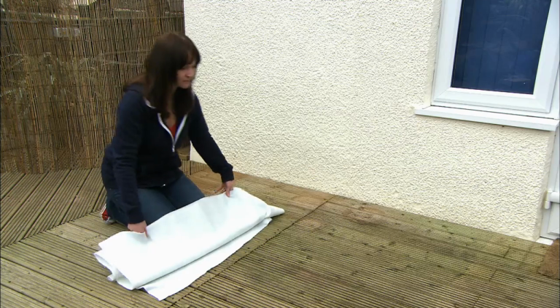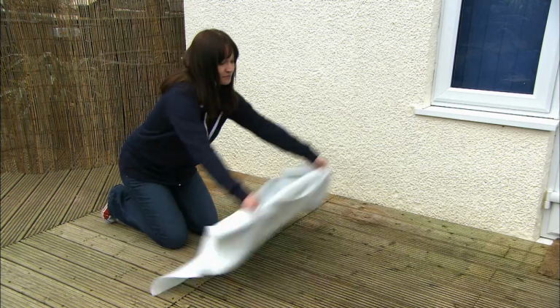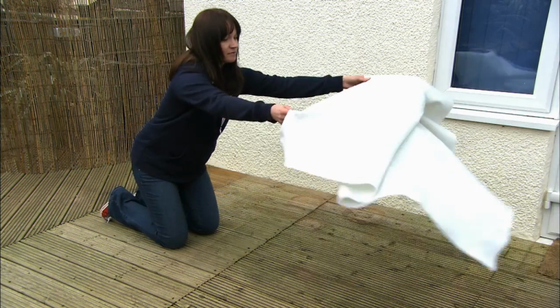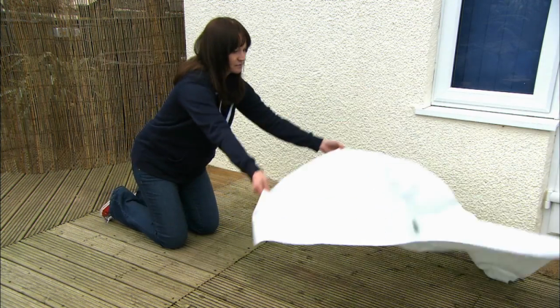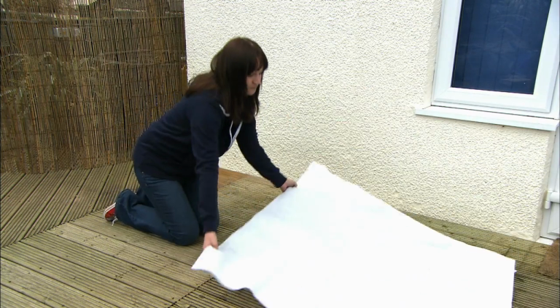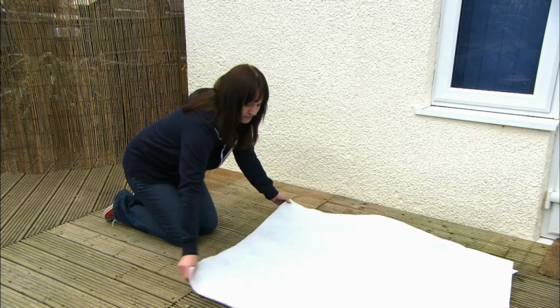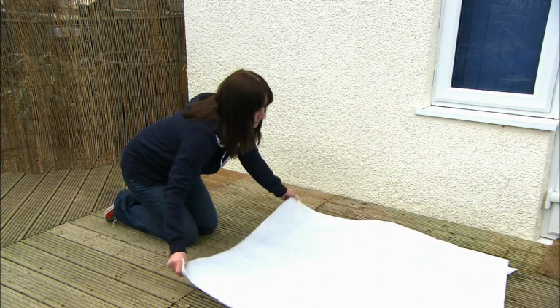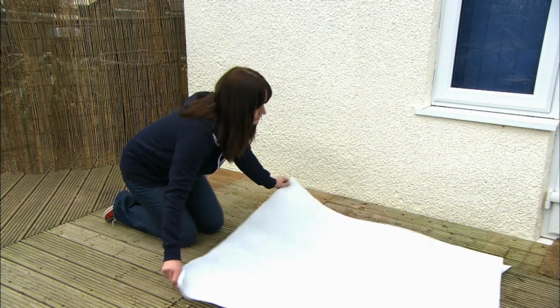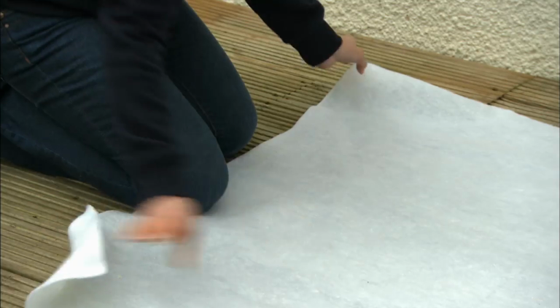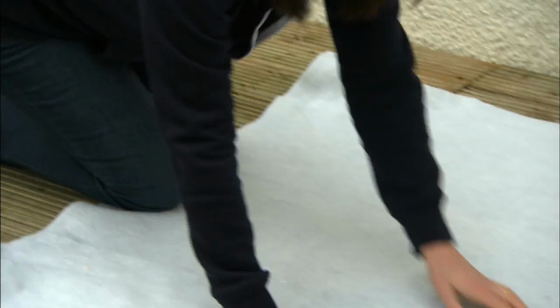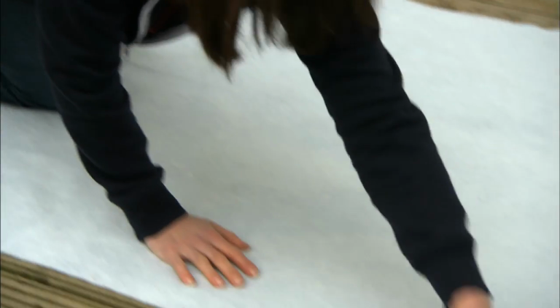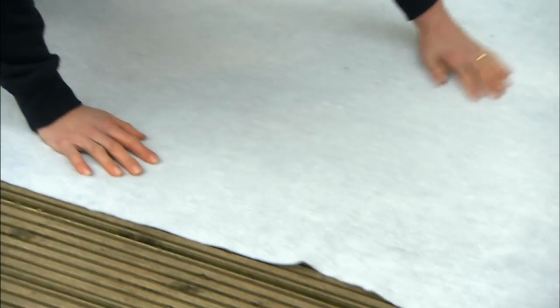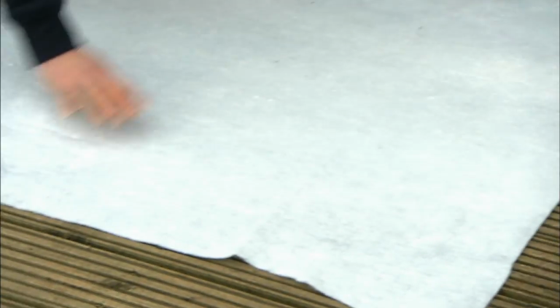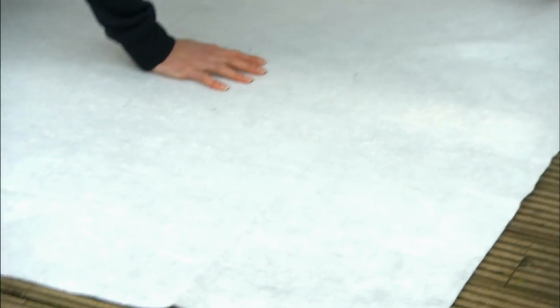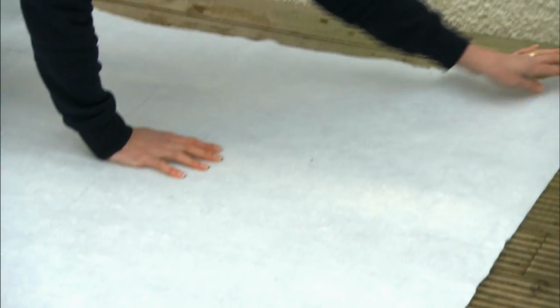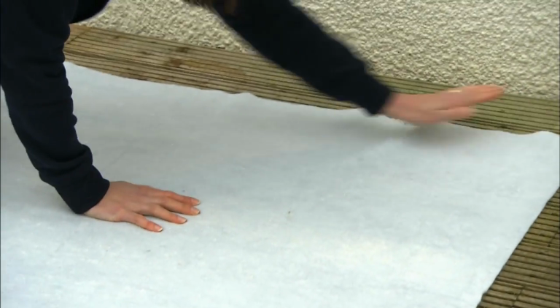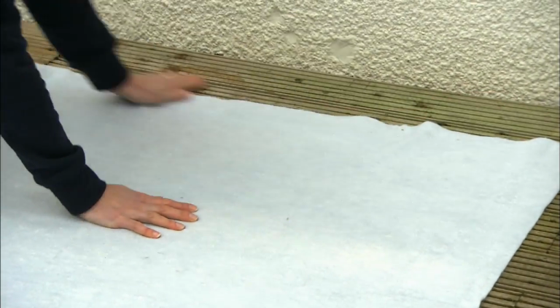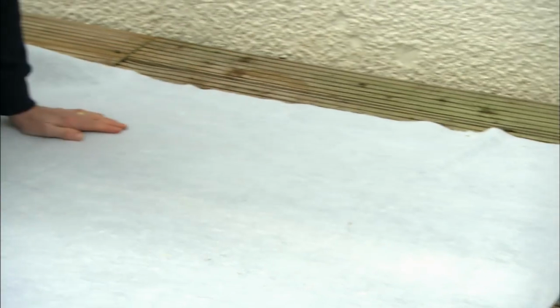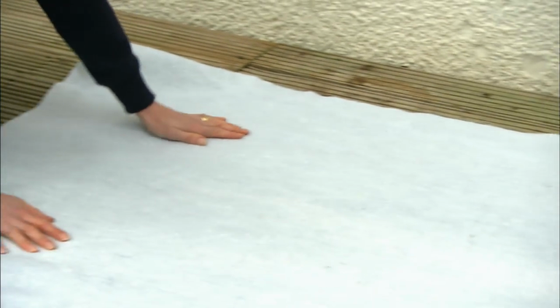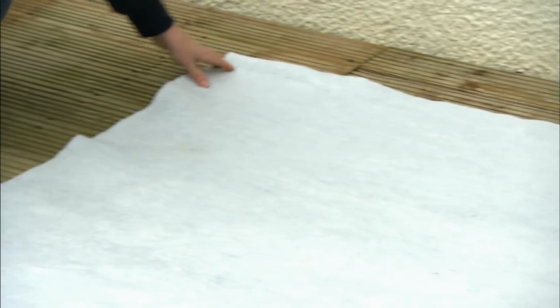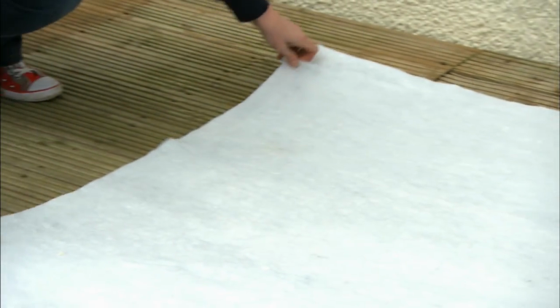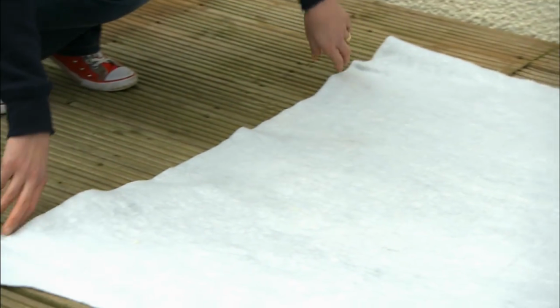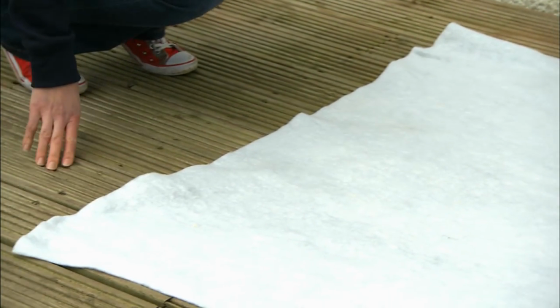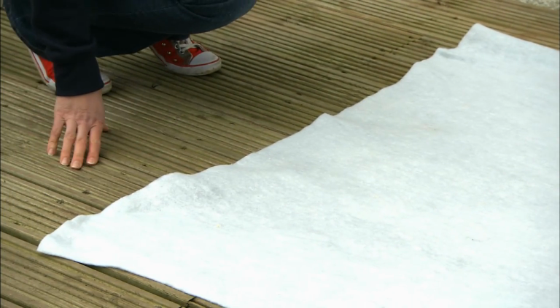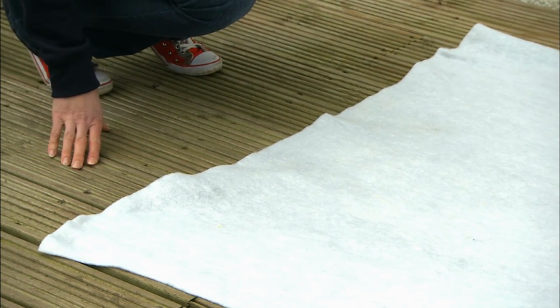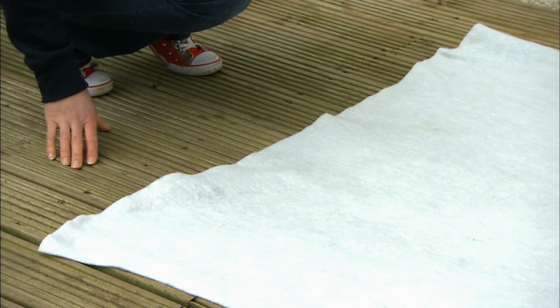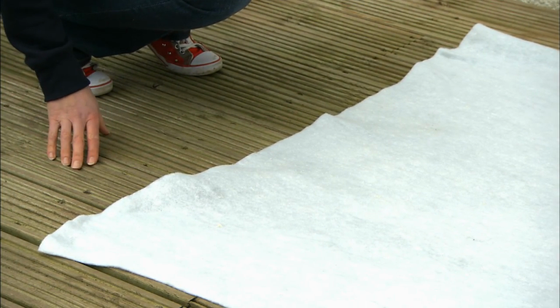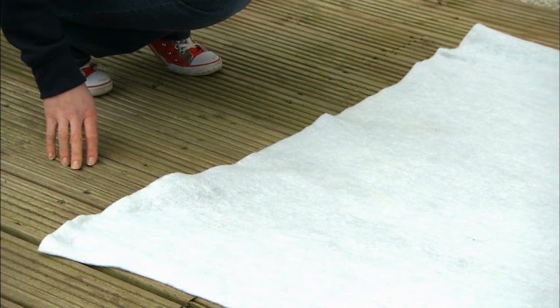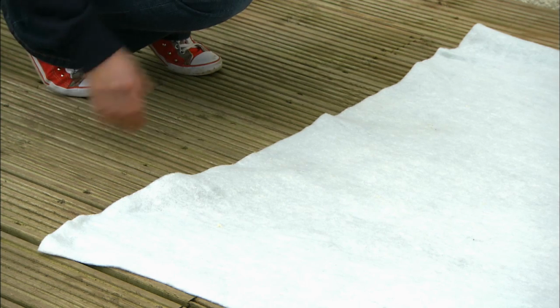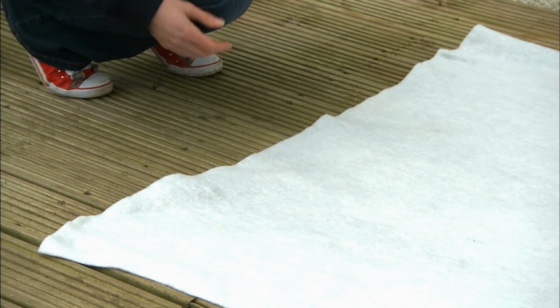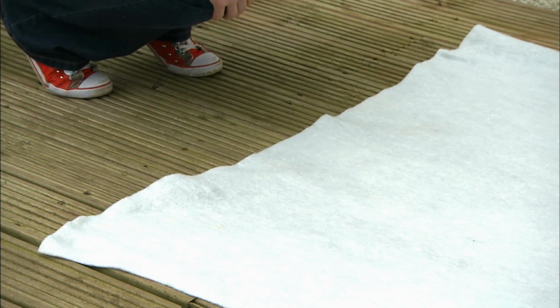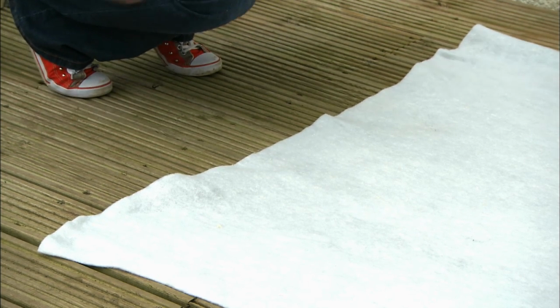Lay out the underlay over the cleaned area, ensuring it covers the entire space where the liner will sit. This underlay is very important as it protects your liner bag from puncture or damage and prevents unwanted leaks.